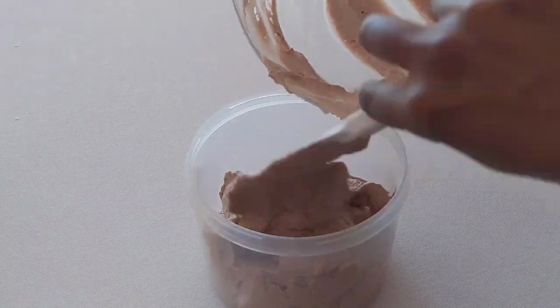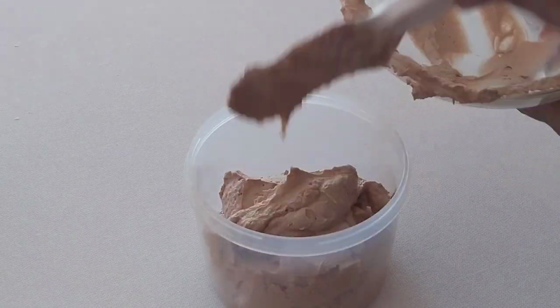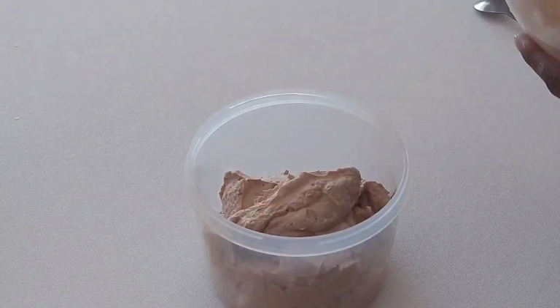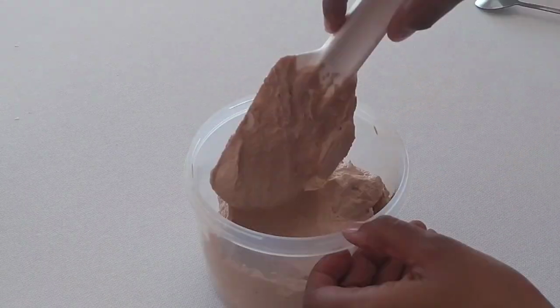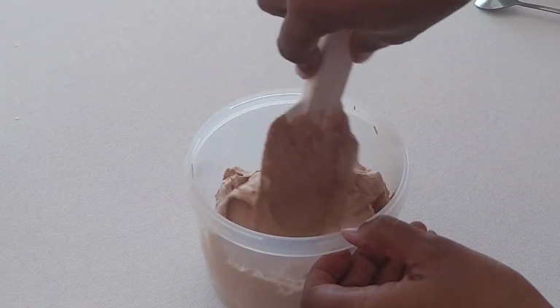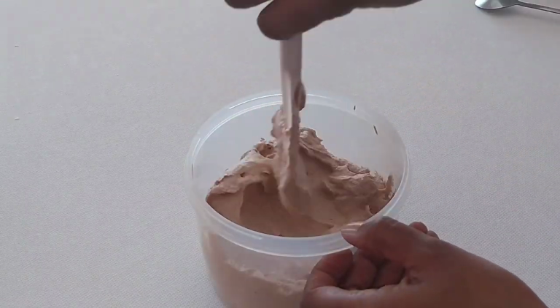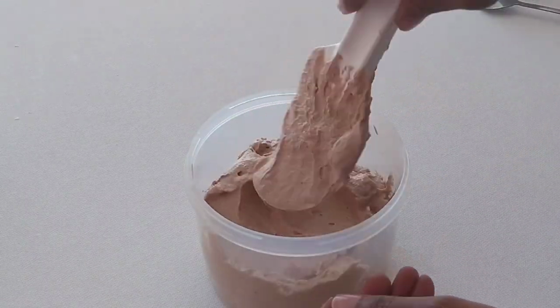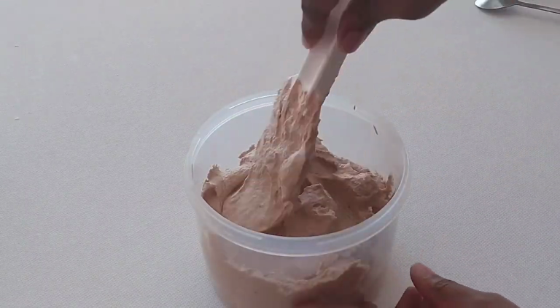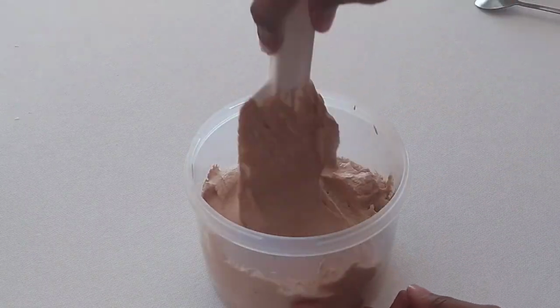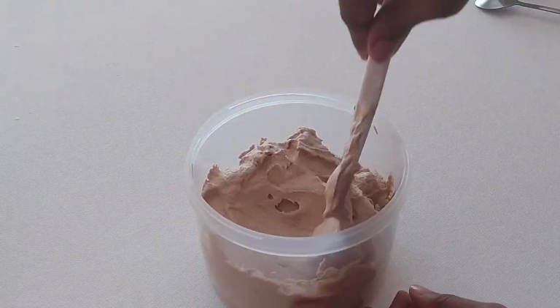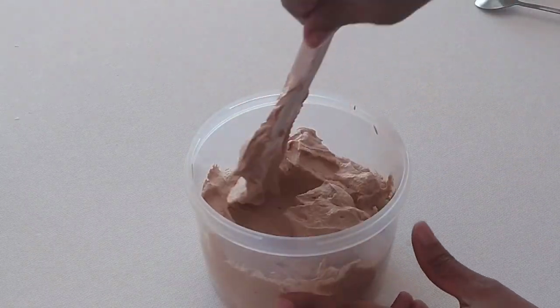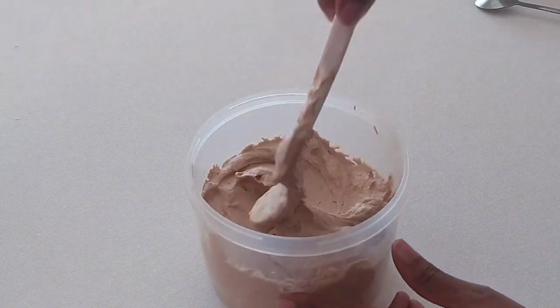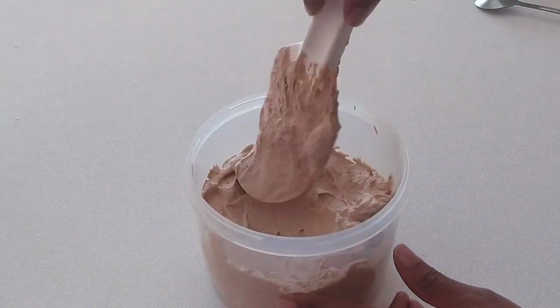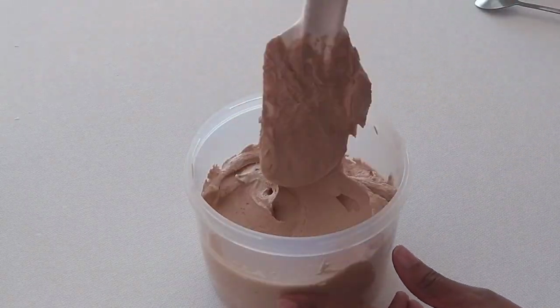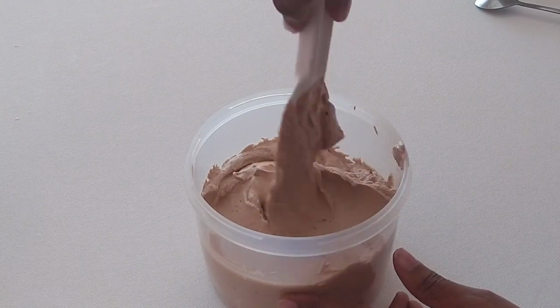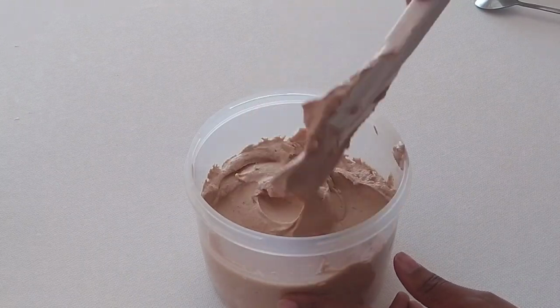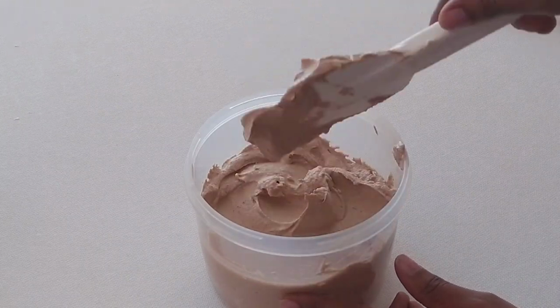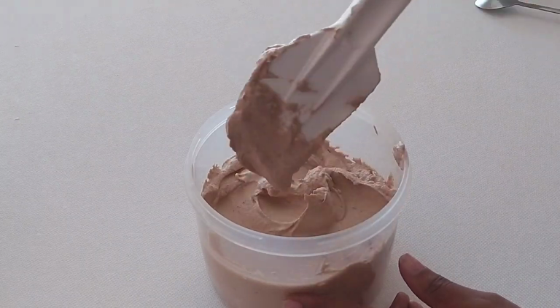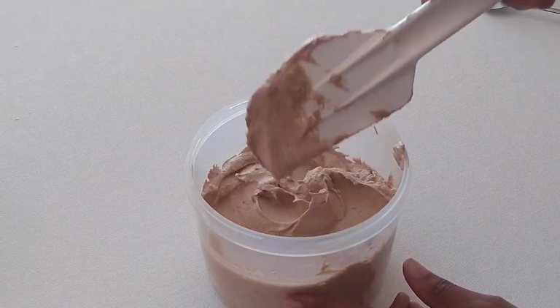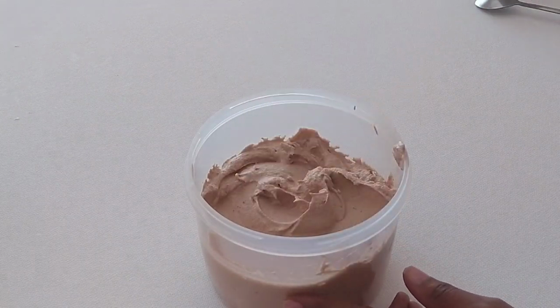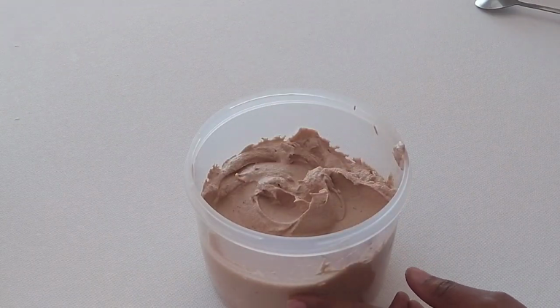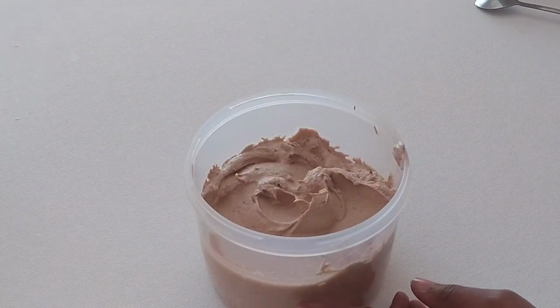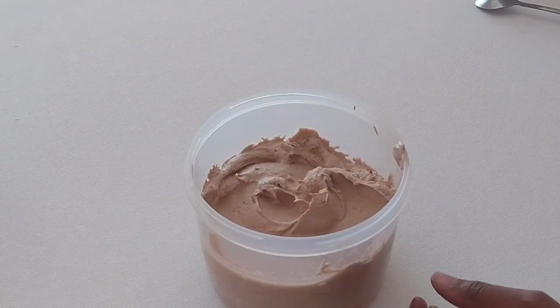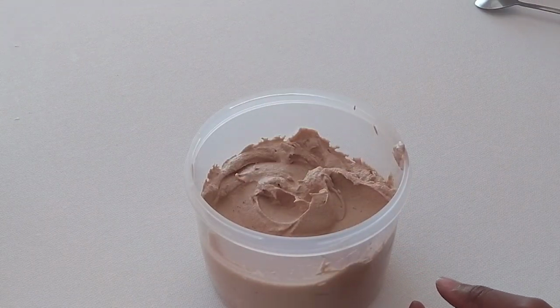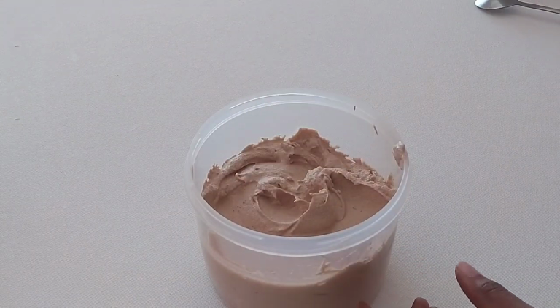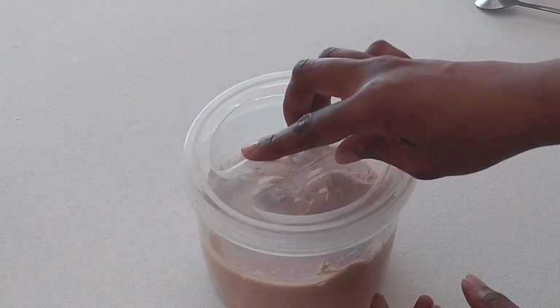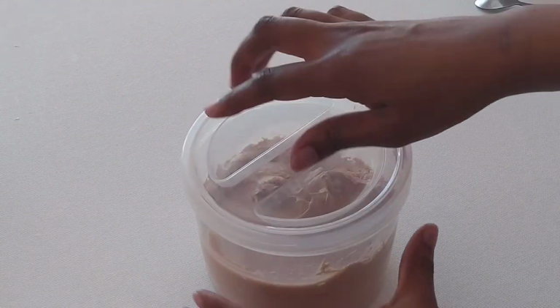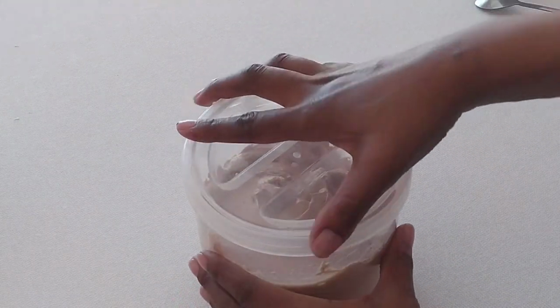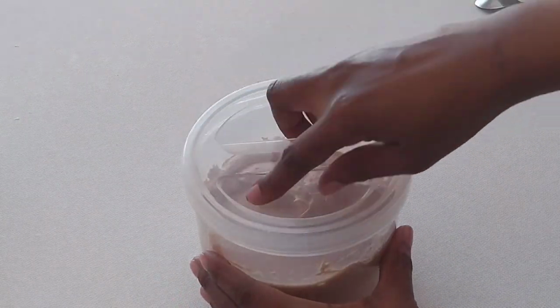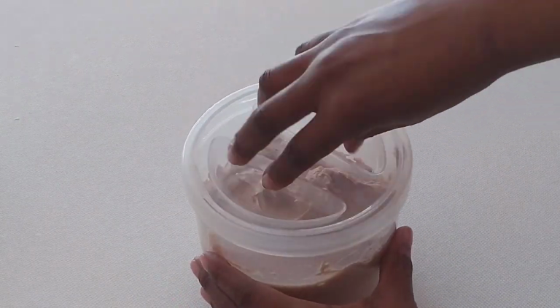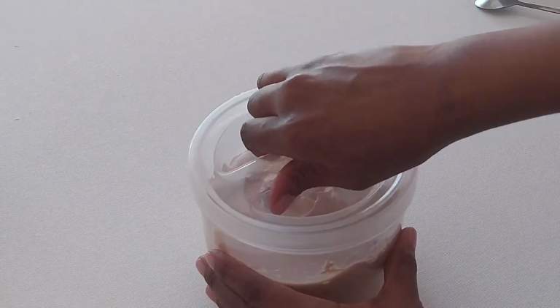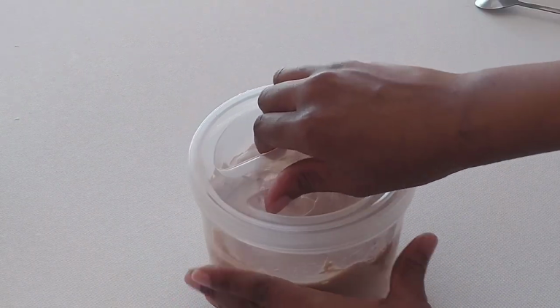I'll be transferring the Nutella ice cream into a sealable container and then freeze it overnight. You want to freeze your ice cream for a minimum of six hours, or preferably overnight, and enjoy it the next day.